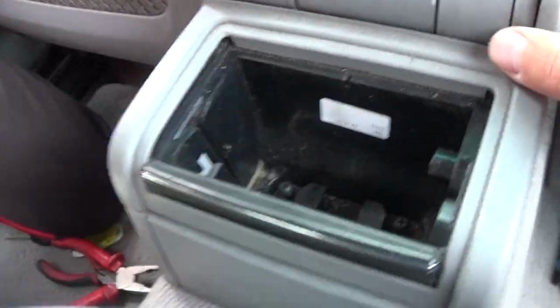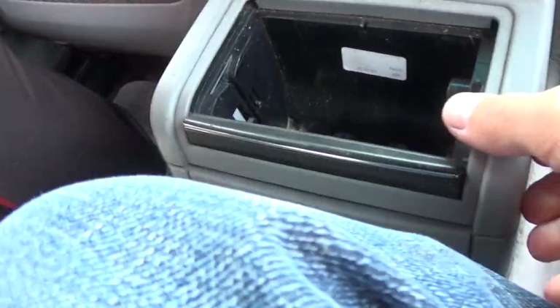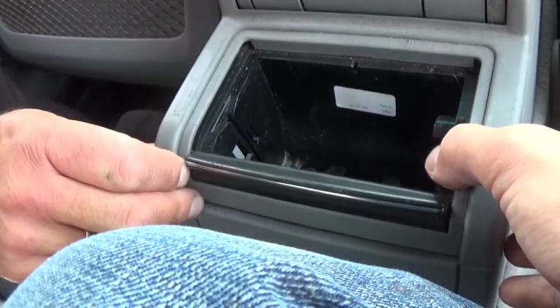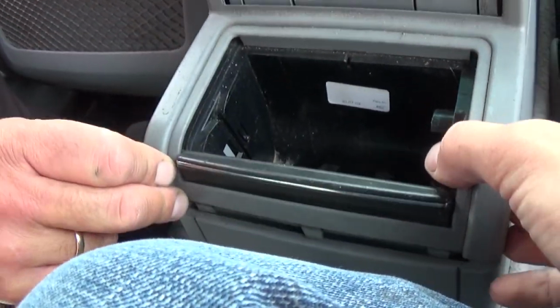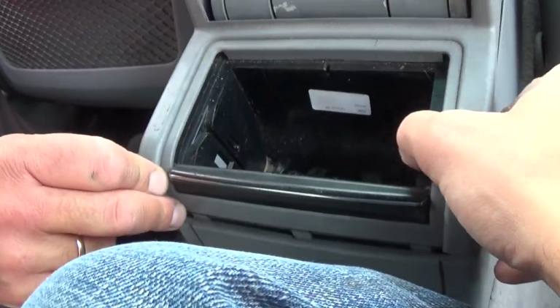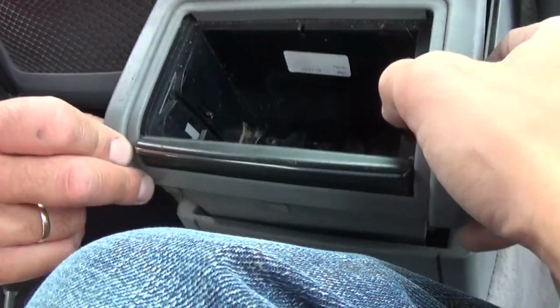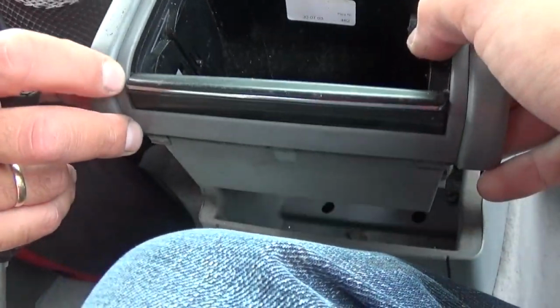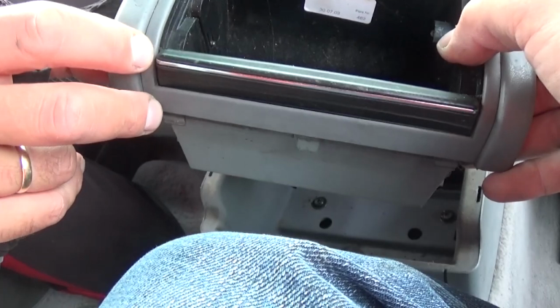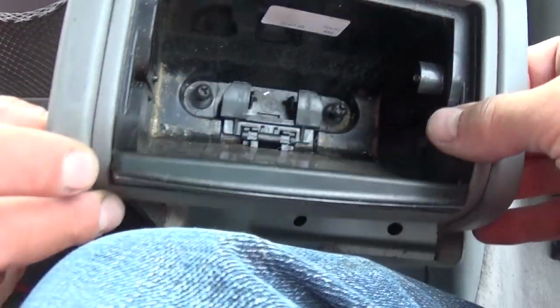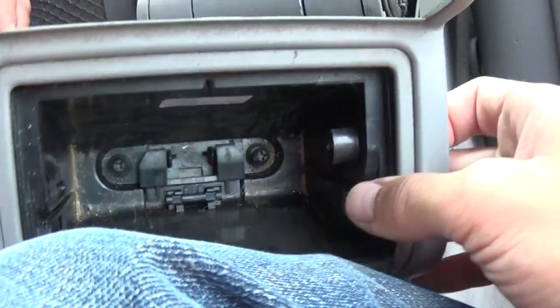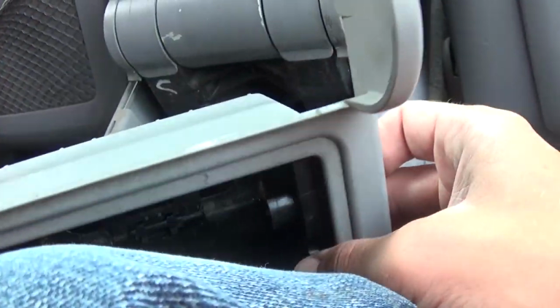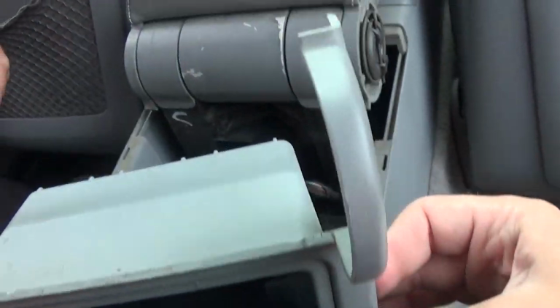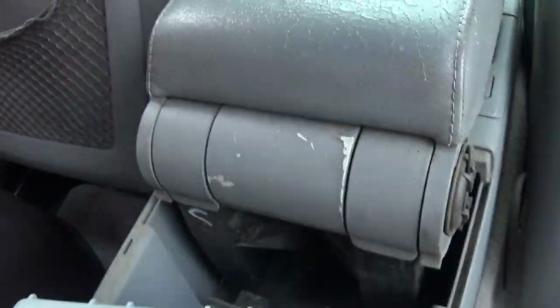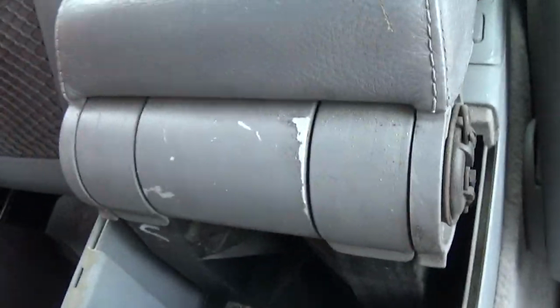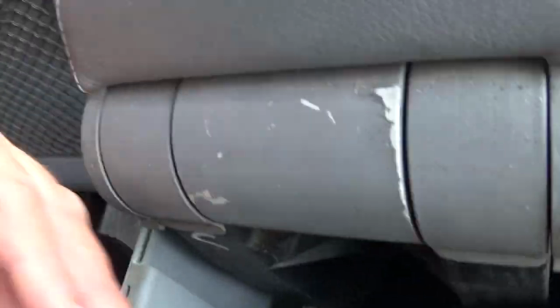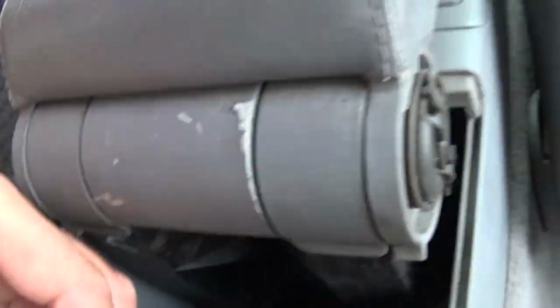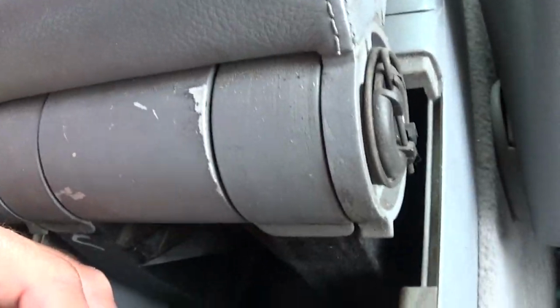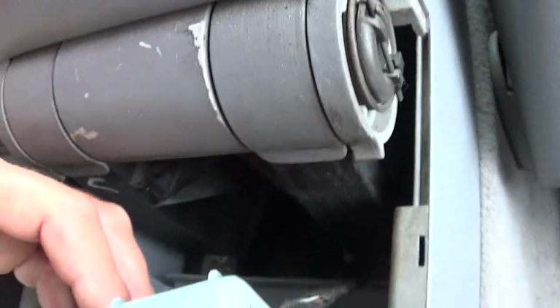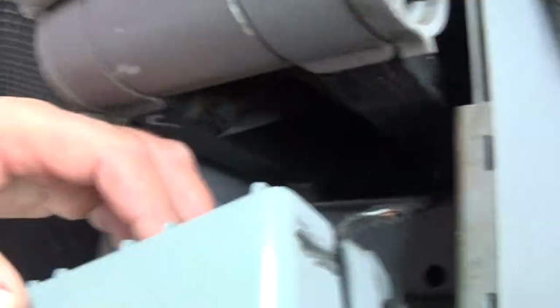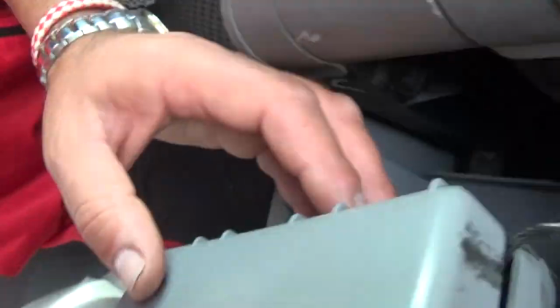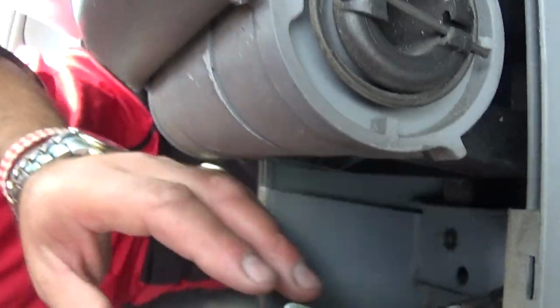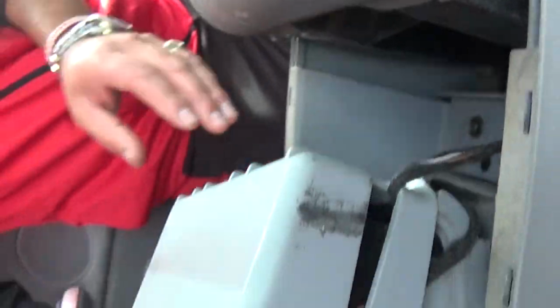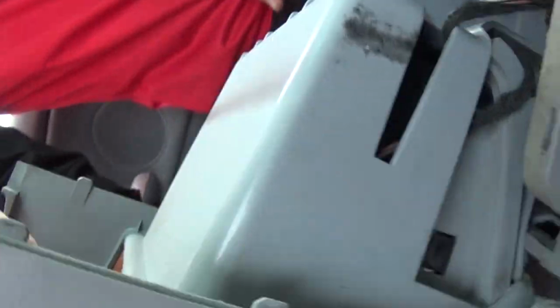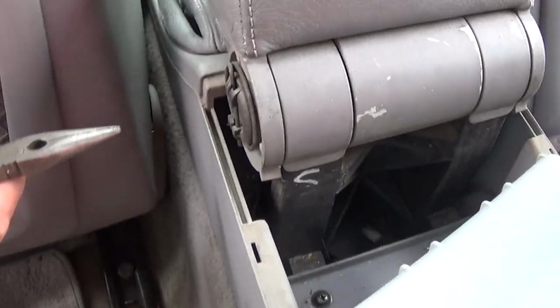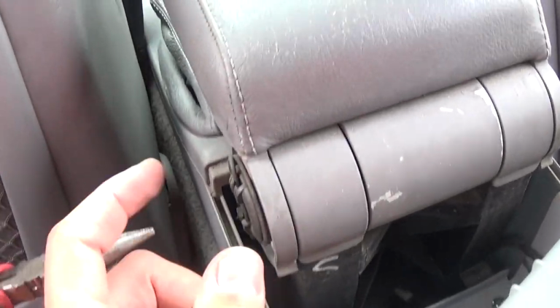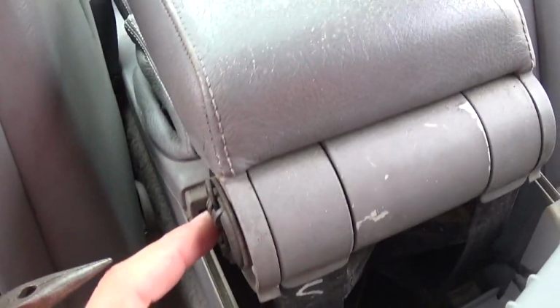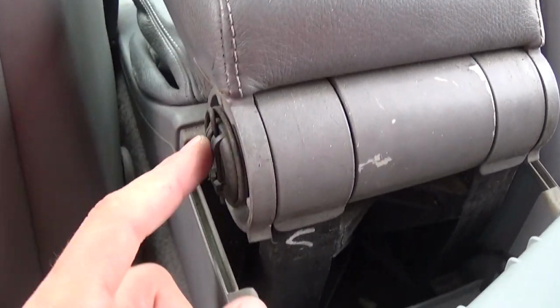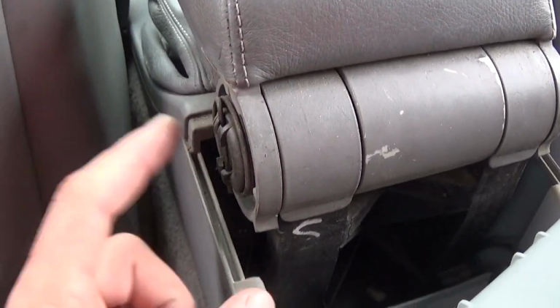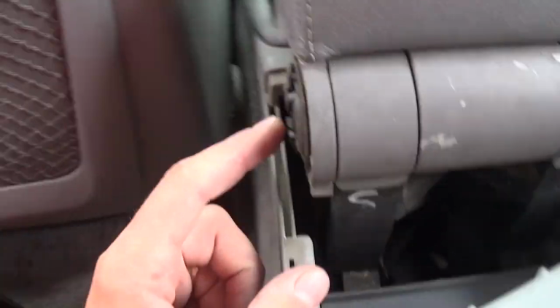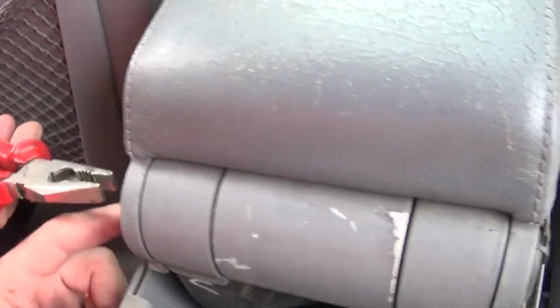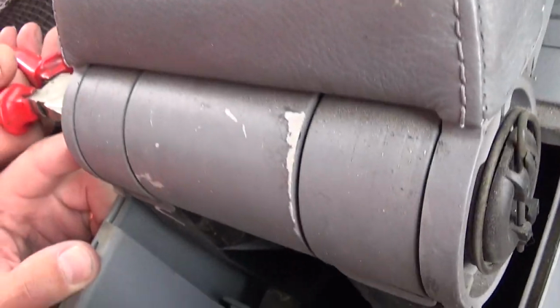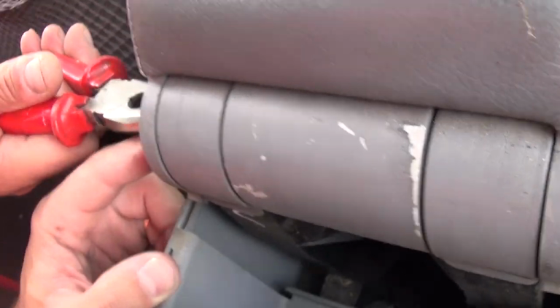After you remove those two screws, pop it open on one side, then the other, and you can lift it up. There are a couple of clips here and there, and there's a wire right here.